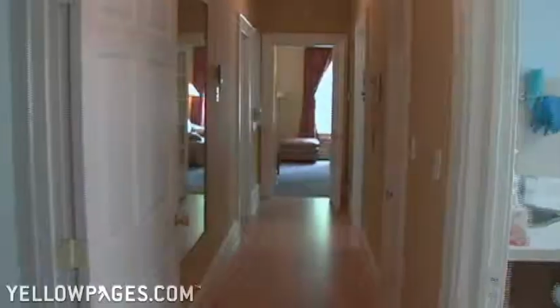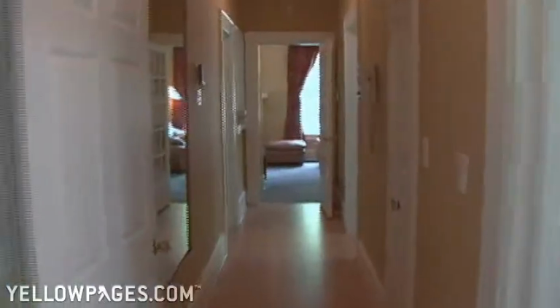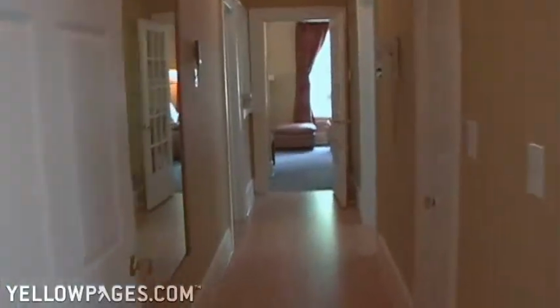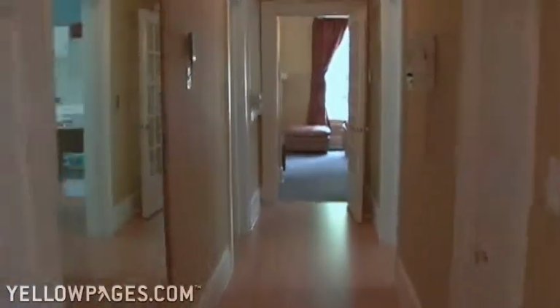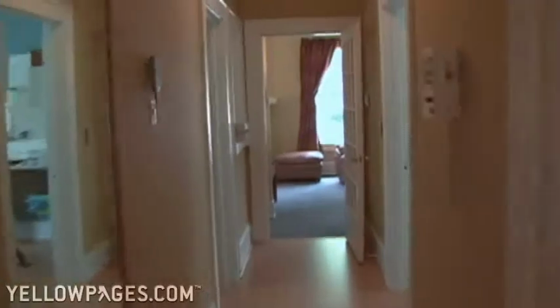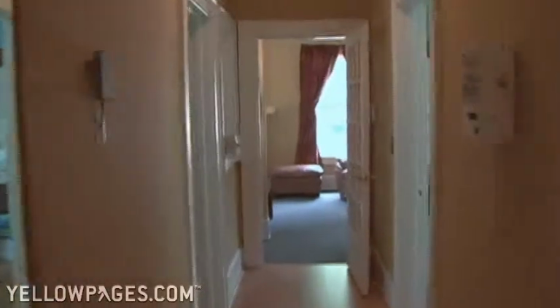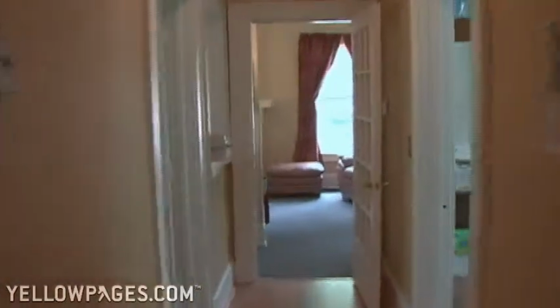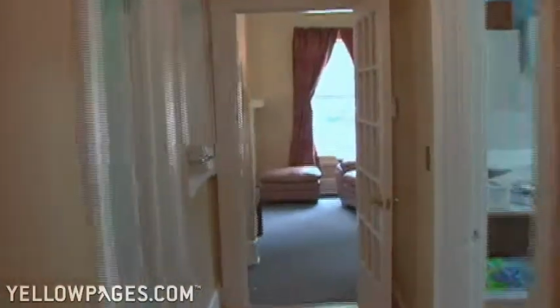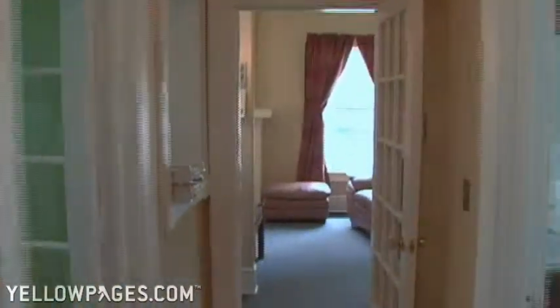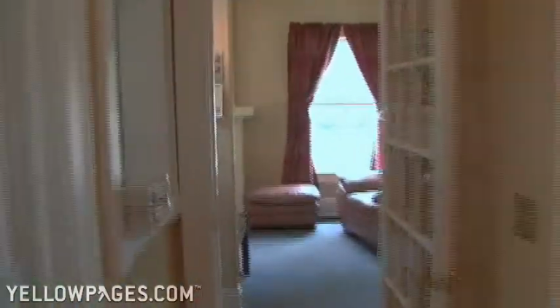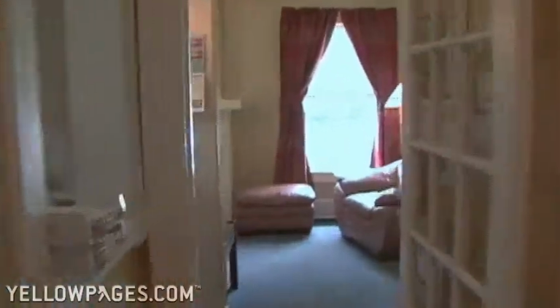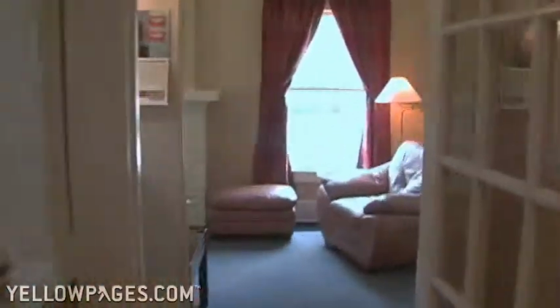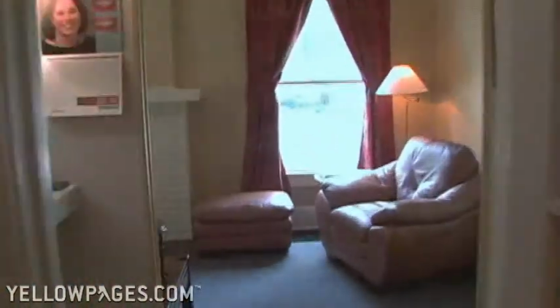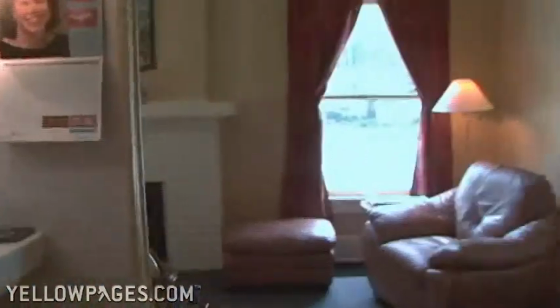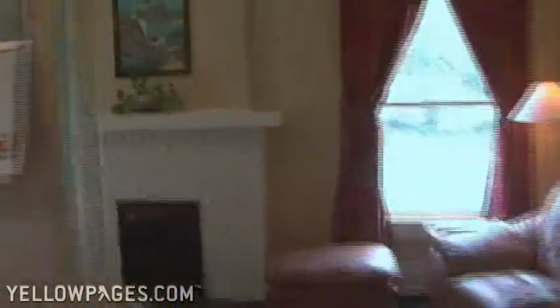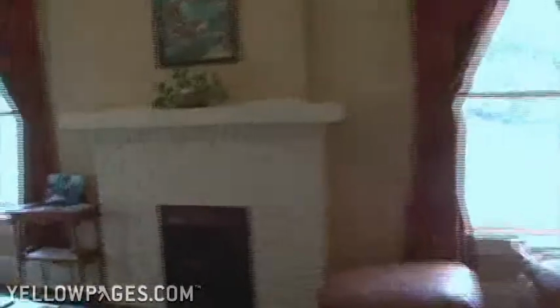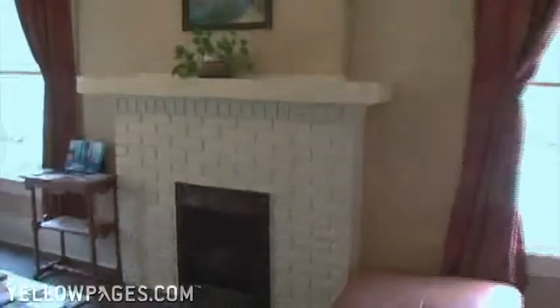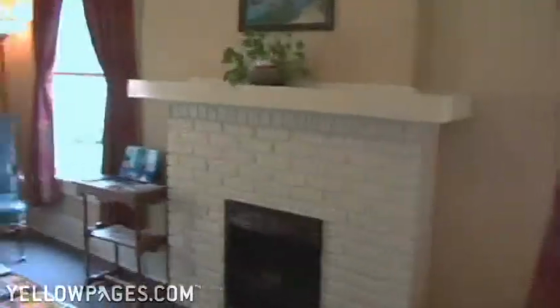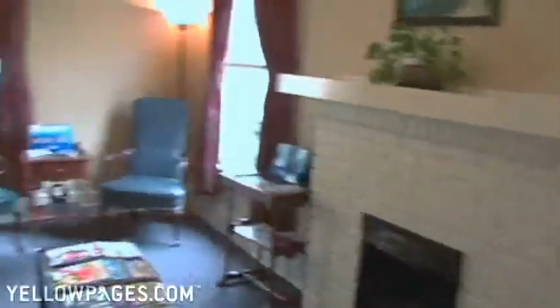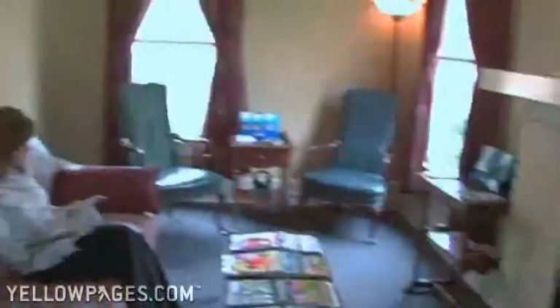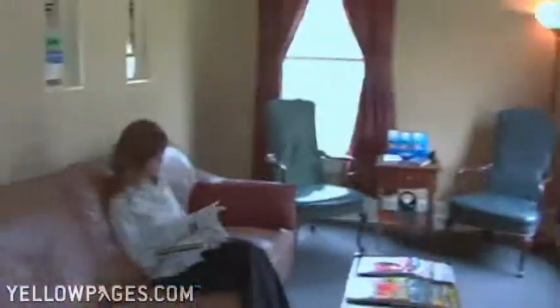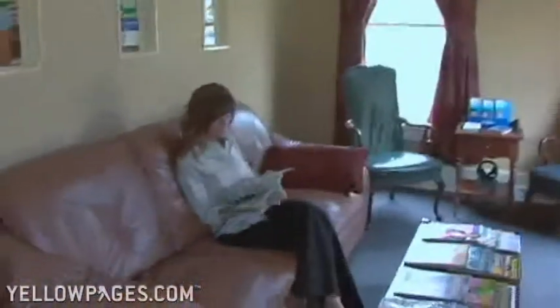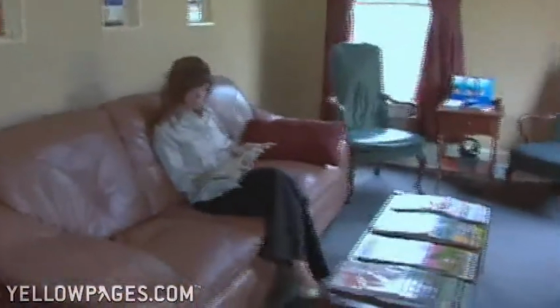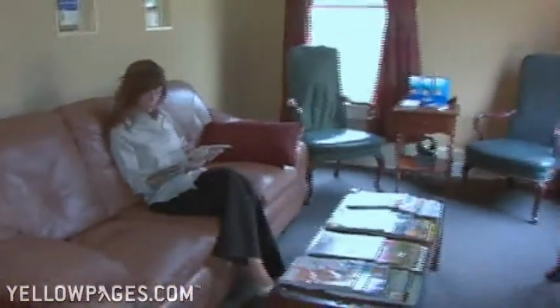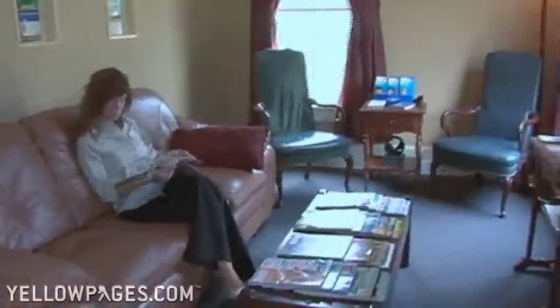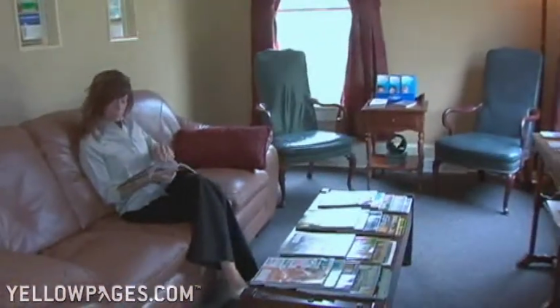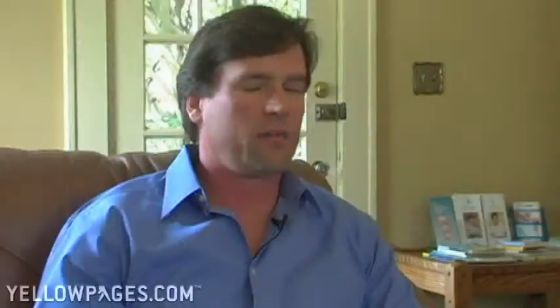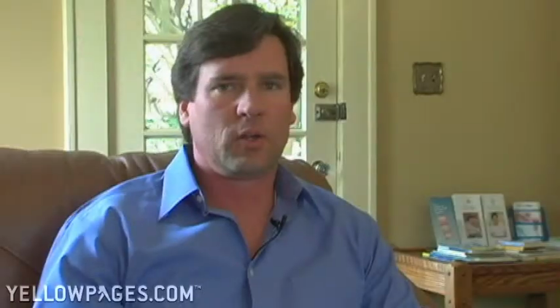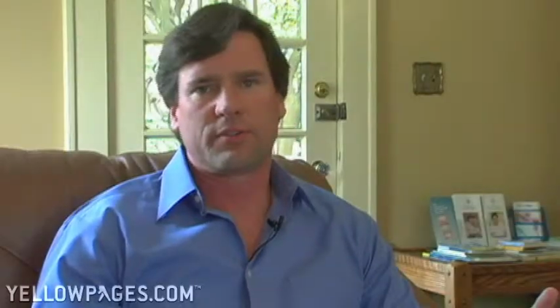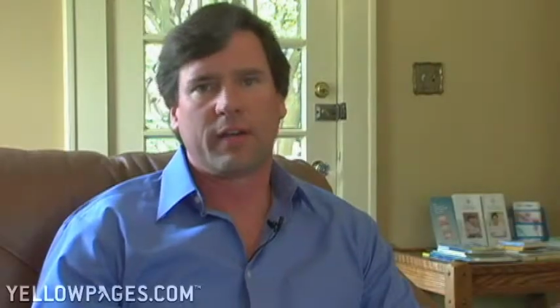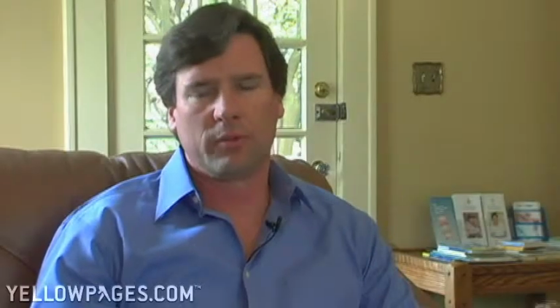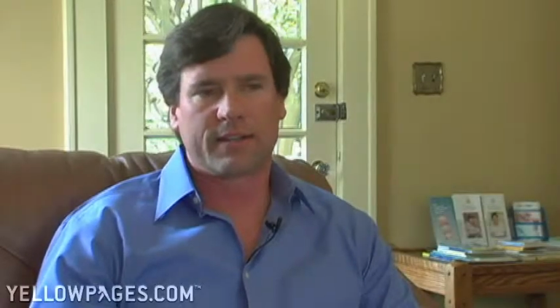We try to make things more relaxed around here and make it feel more like you're at home and you're comfortable. The waiting room feels more like a living room, with plenty of windows to look out. Our main goal is to make sure you're comfortable and relaxed.